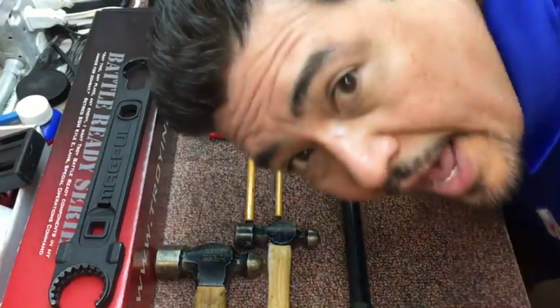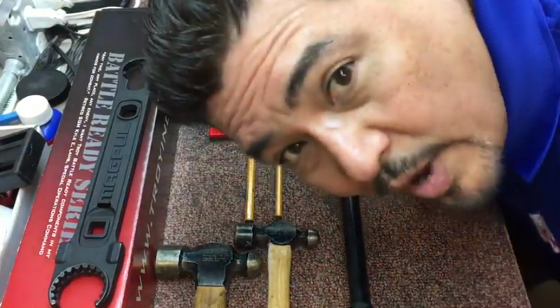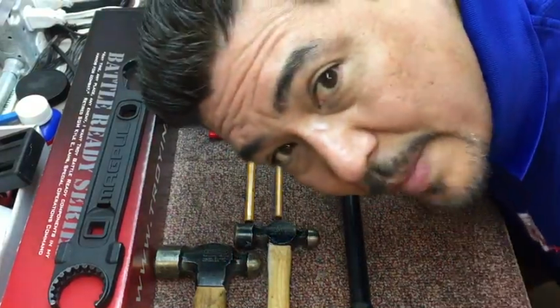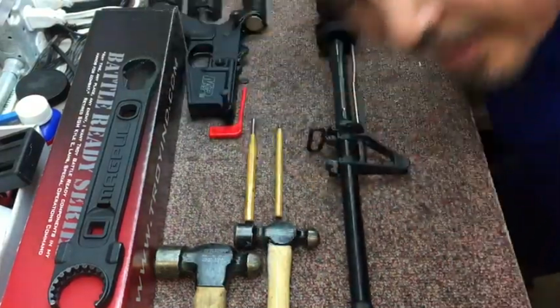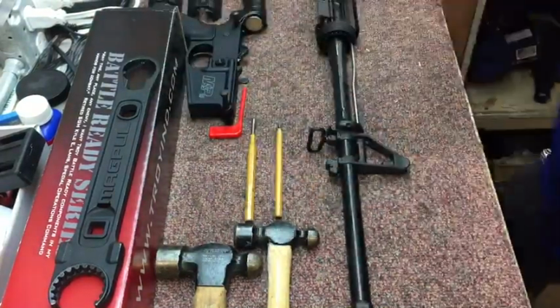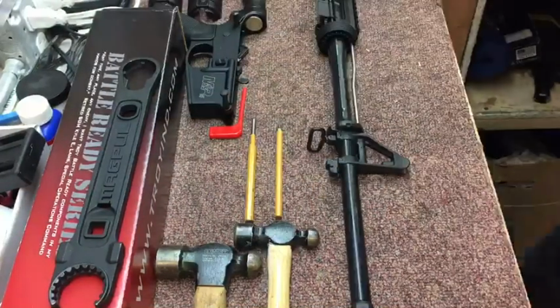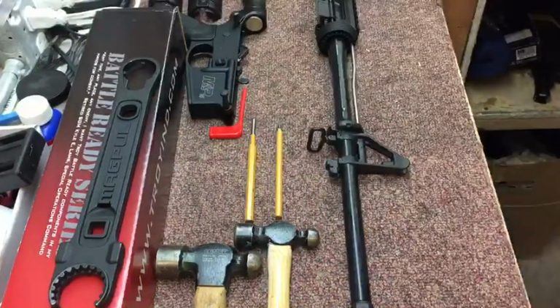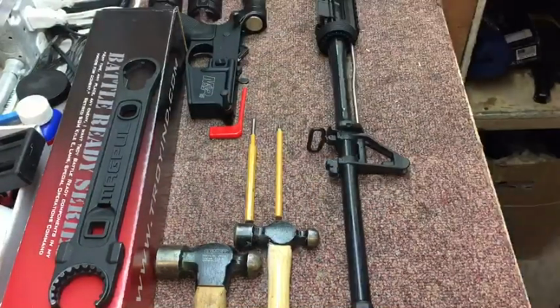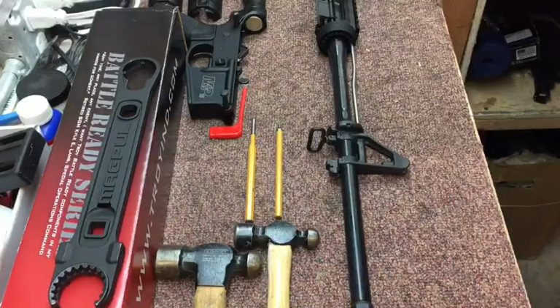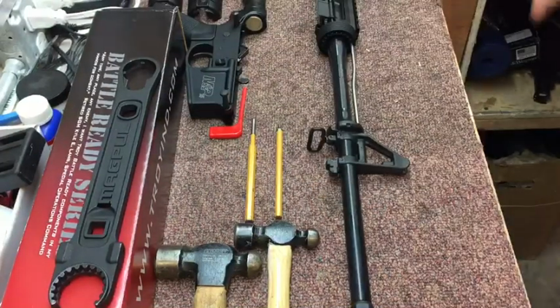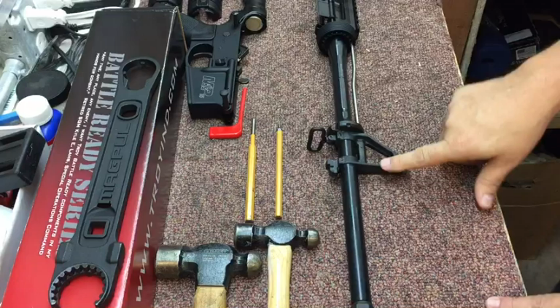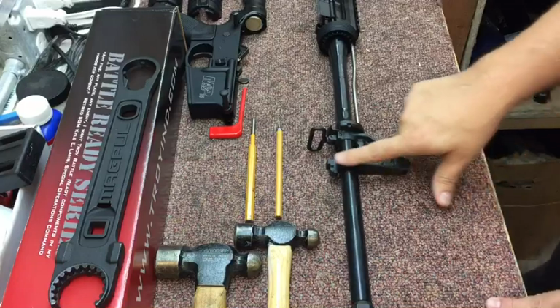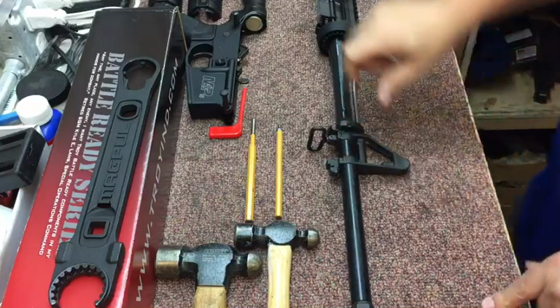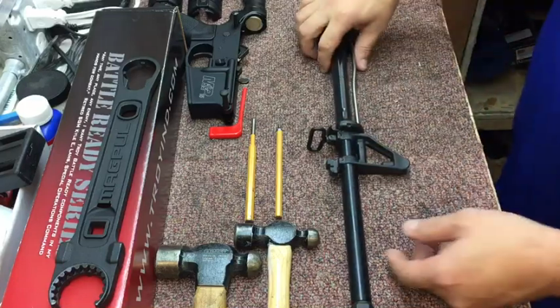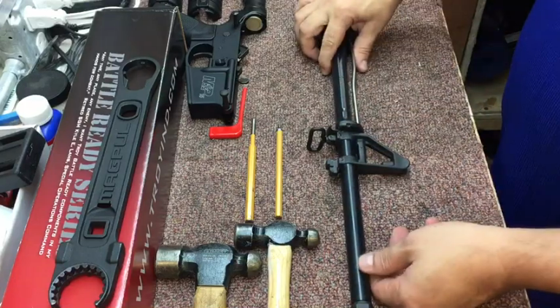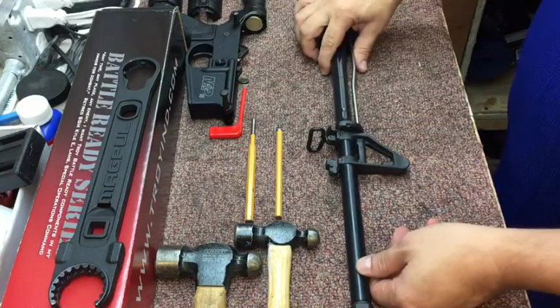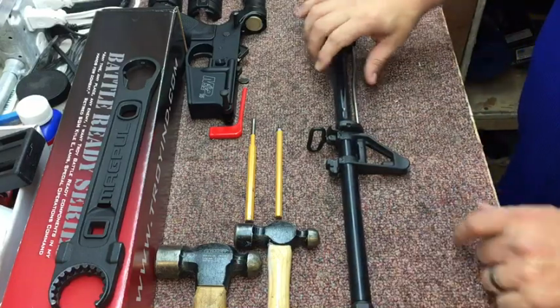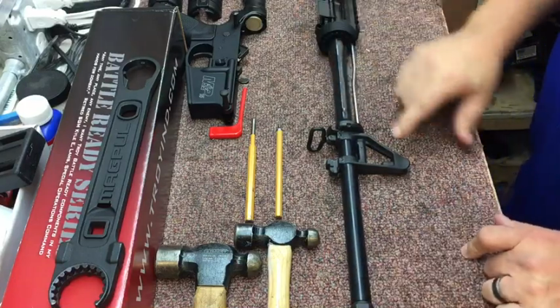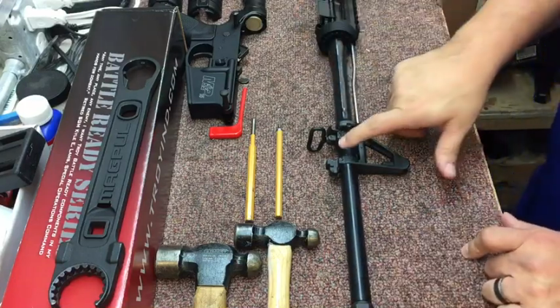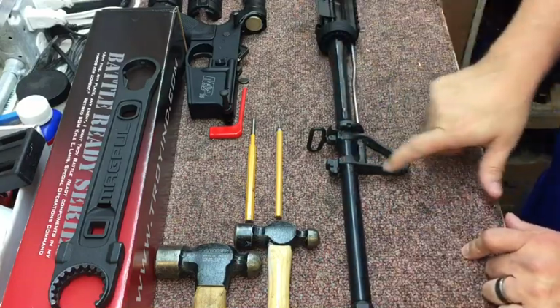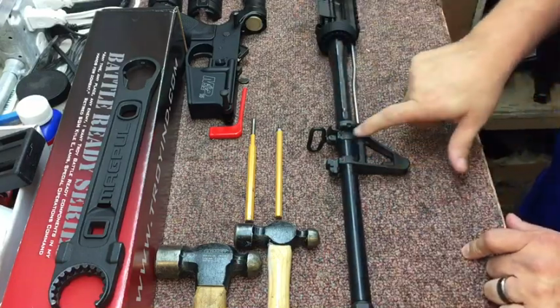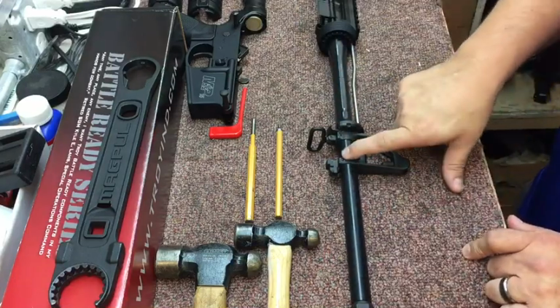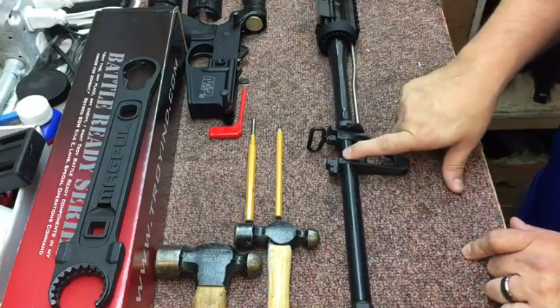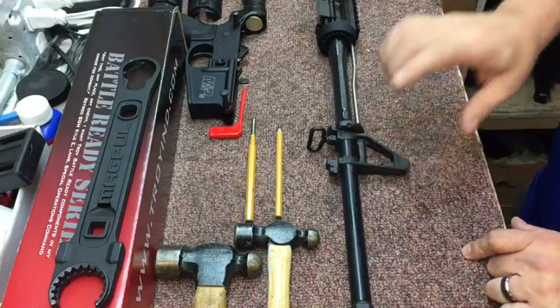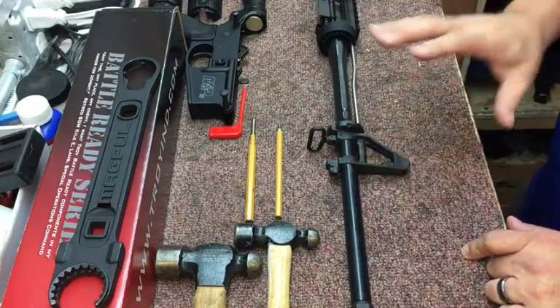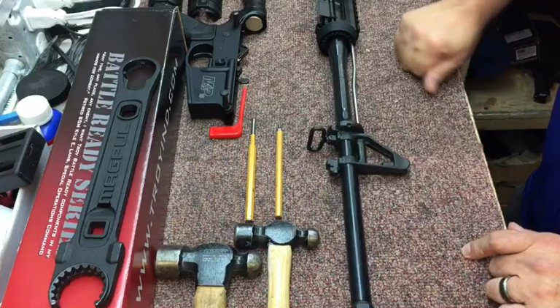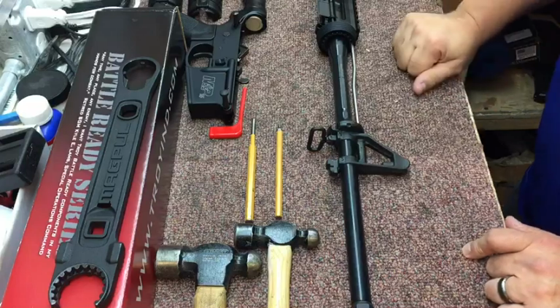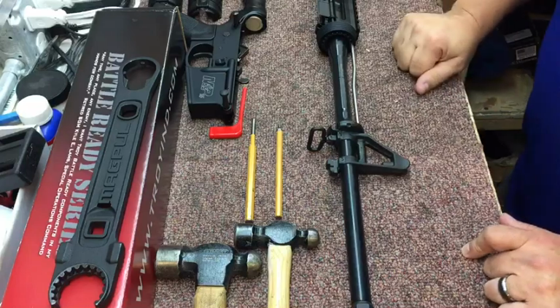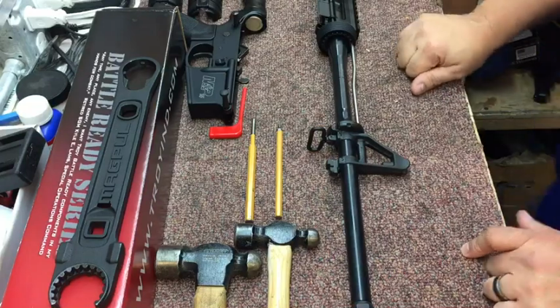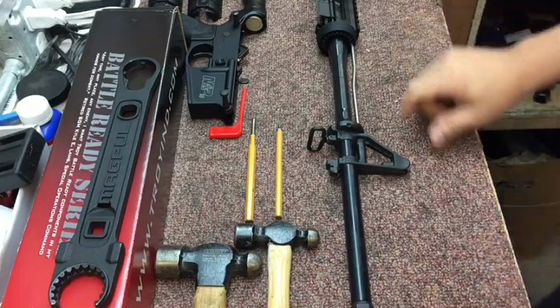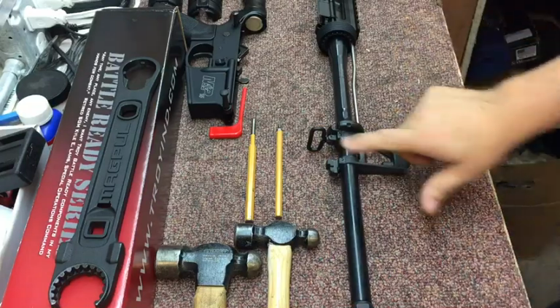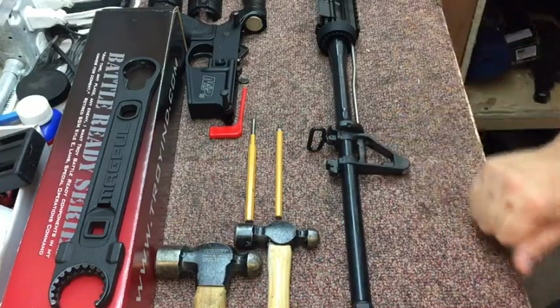Hi, Ryan here from X-Ring. Today we're going to talk about how to remove the A2 front sight. A lot of people think that it's very difficult to remove. Actually, it's not very difficult. All you need is a punch and a hammer.